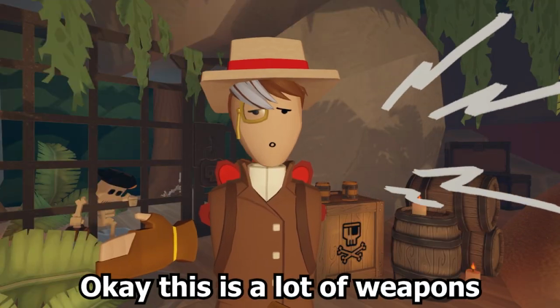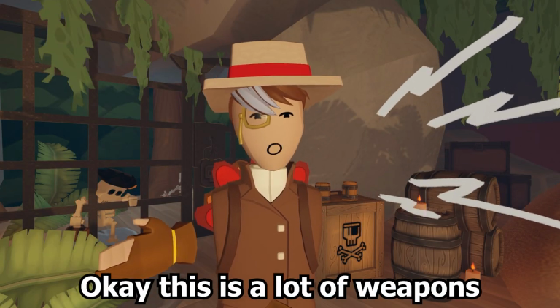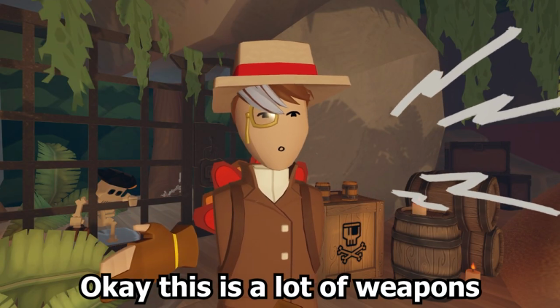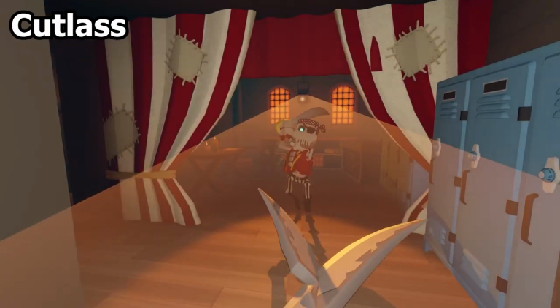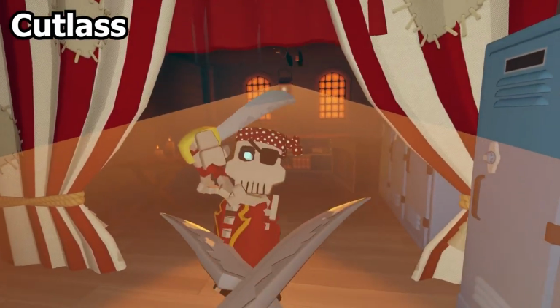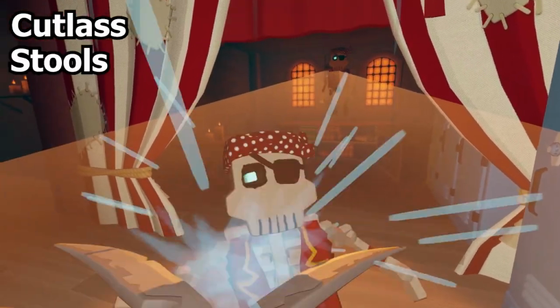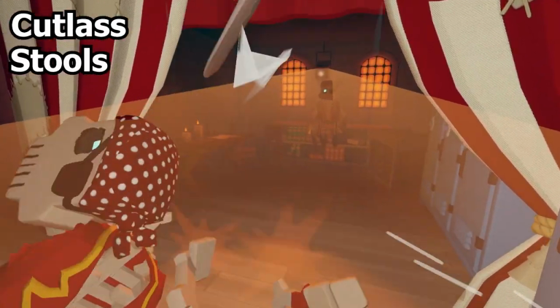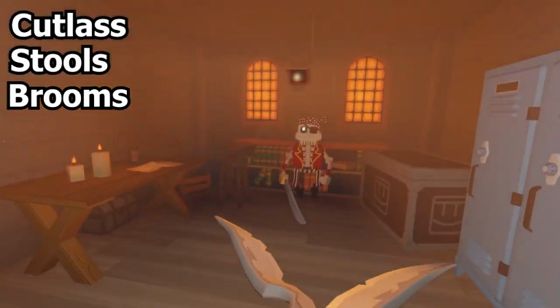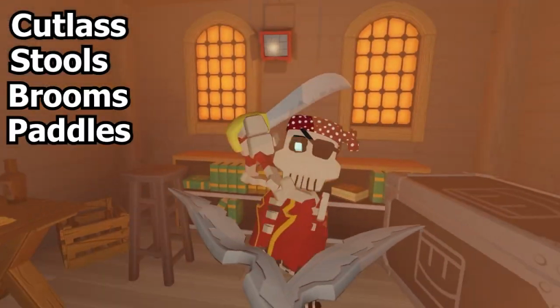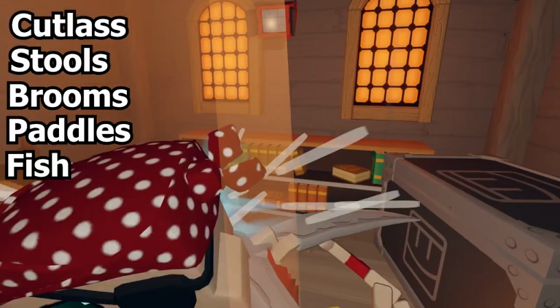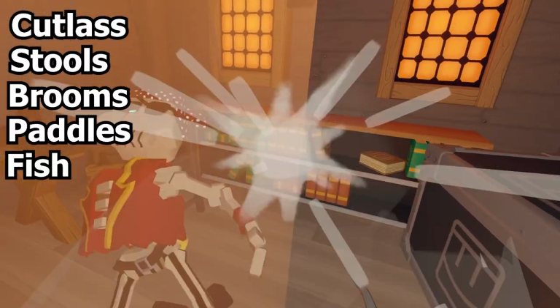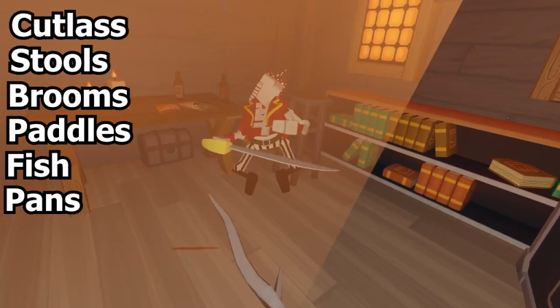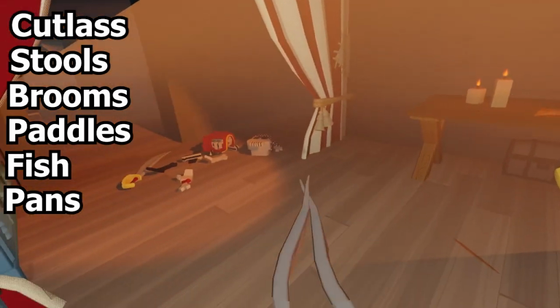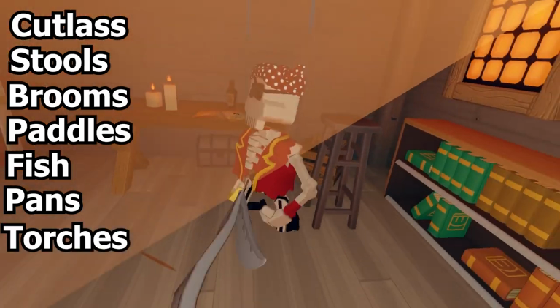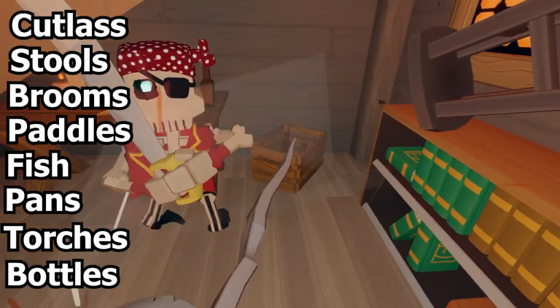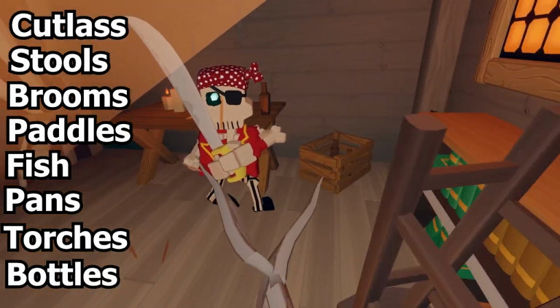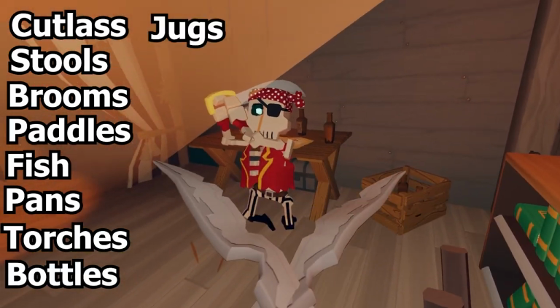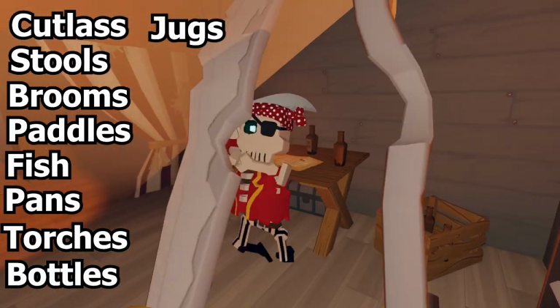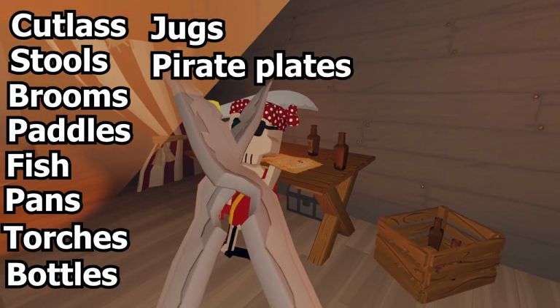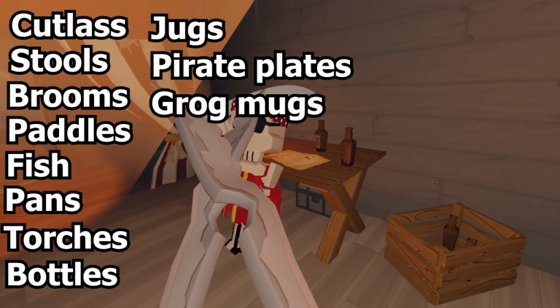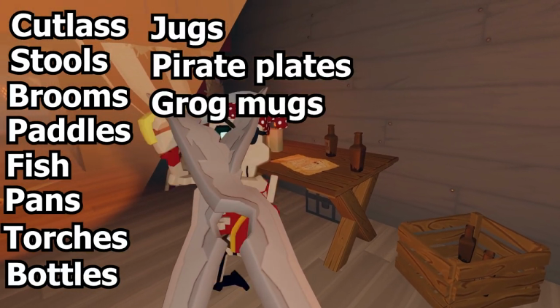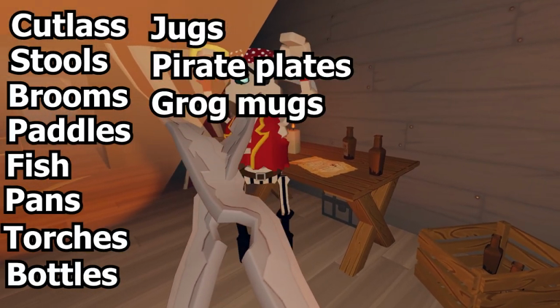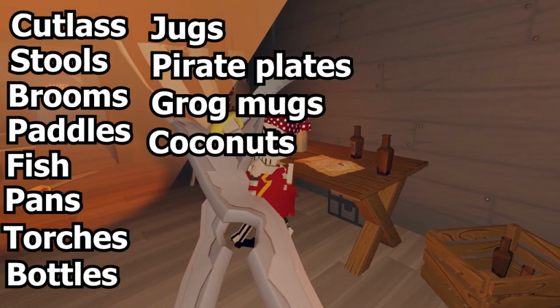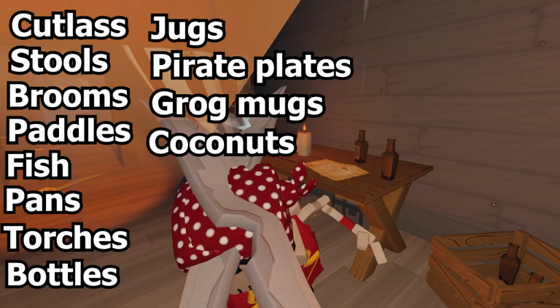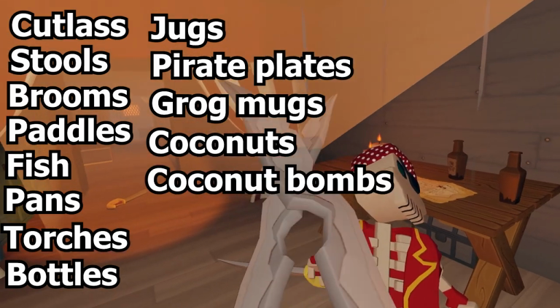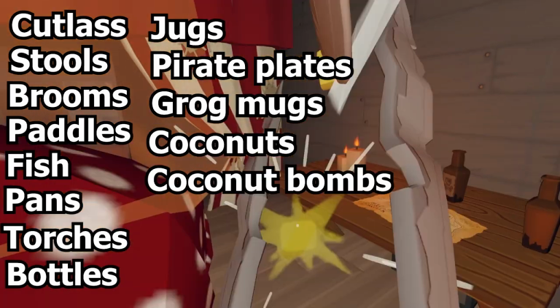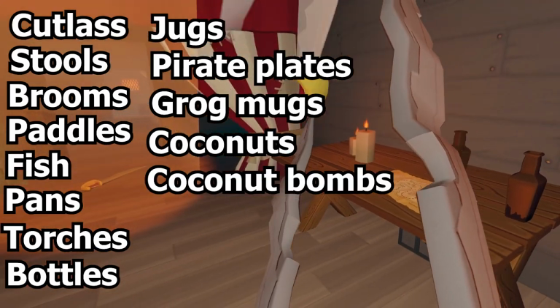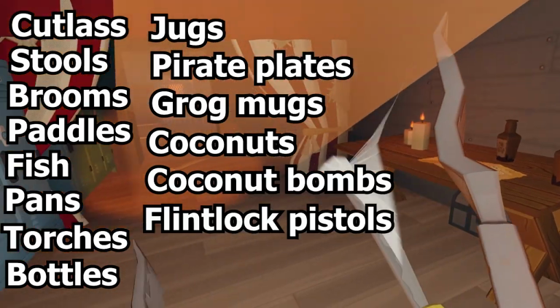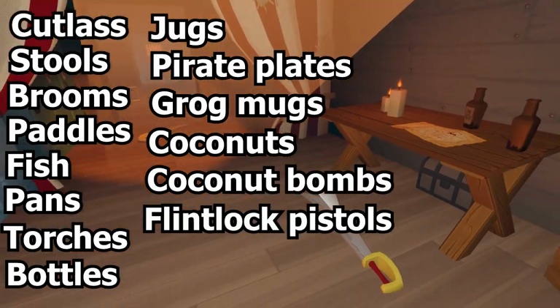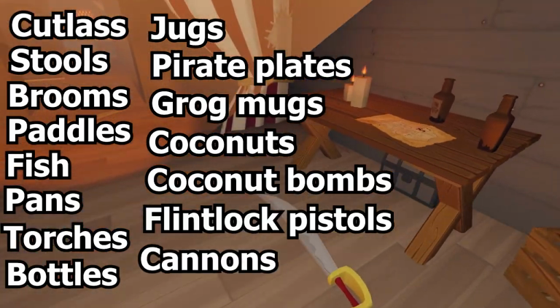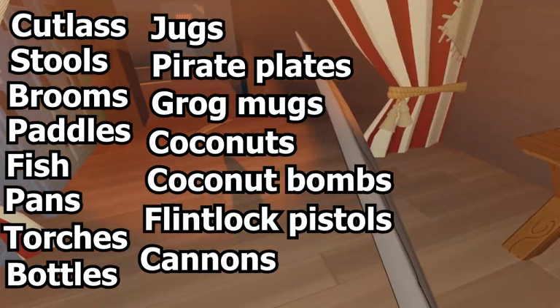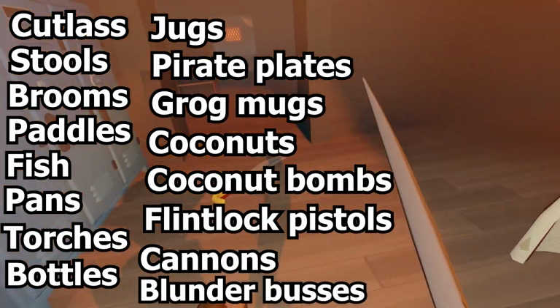There are a lot of weapons: Cutlass, stools, brooms, paddles, fishes, pans, torches, bottles, jugs, pirate plates, grog mugs, coconuts, coconut bombs, flintlock pistol, cannons, and blunderbusses.